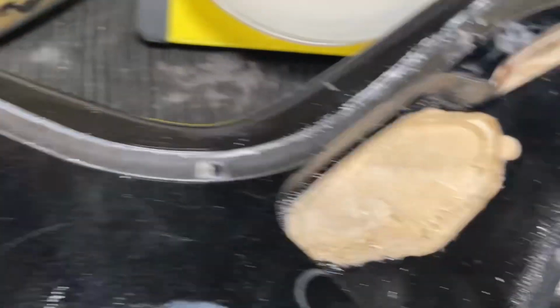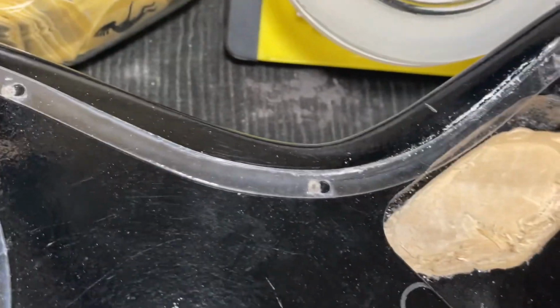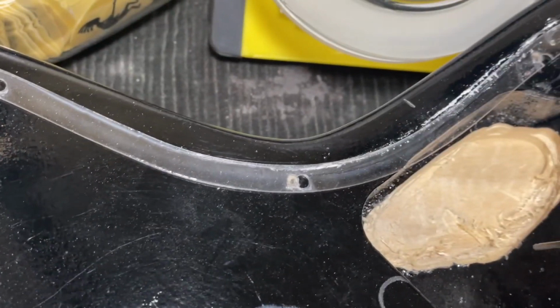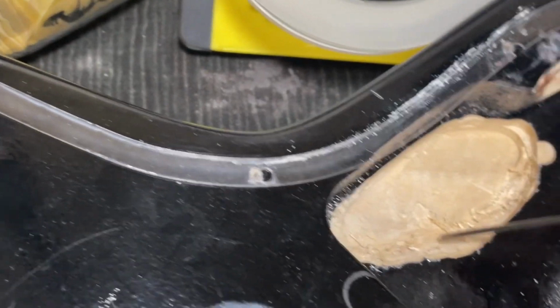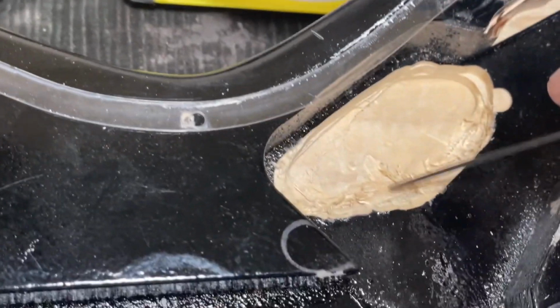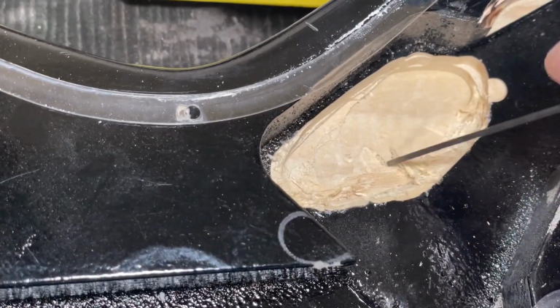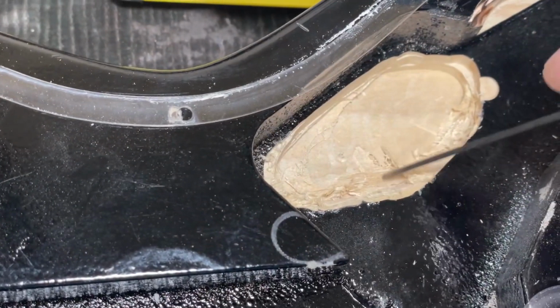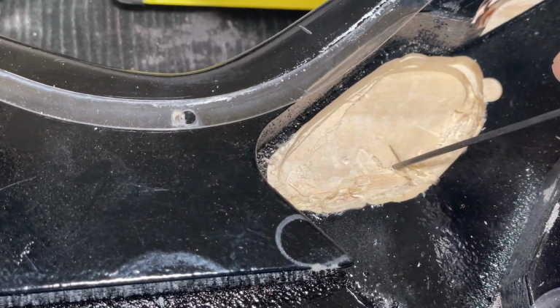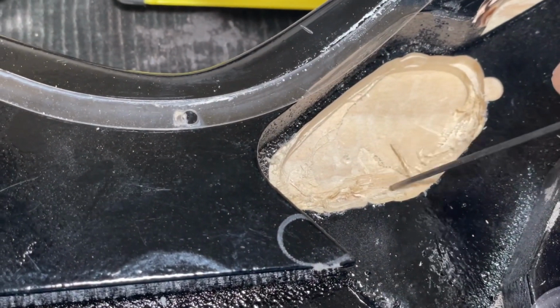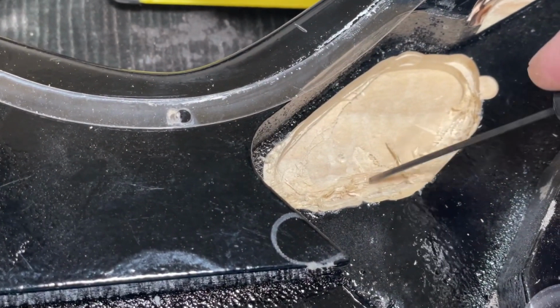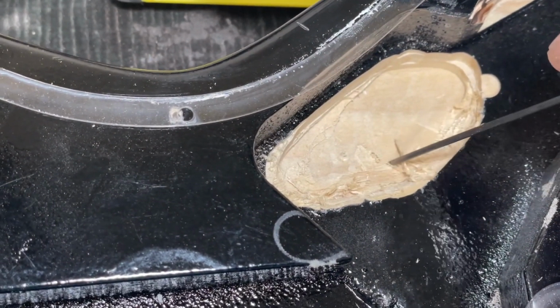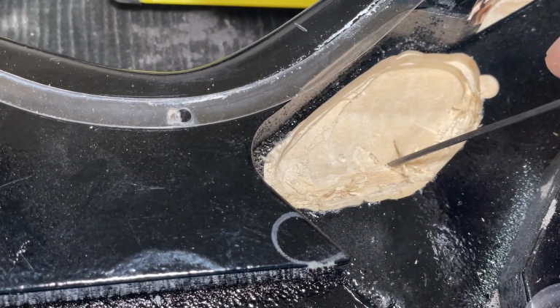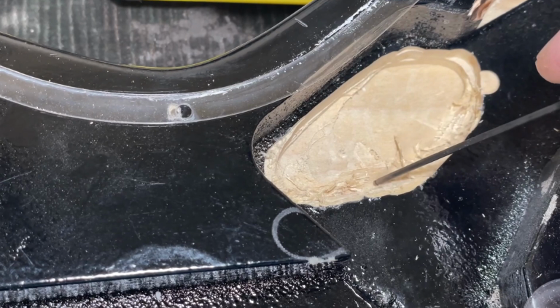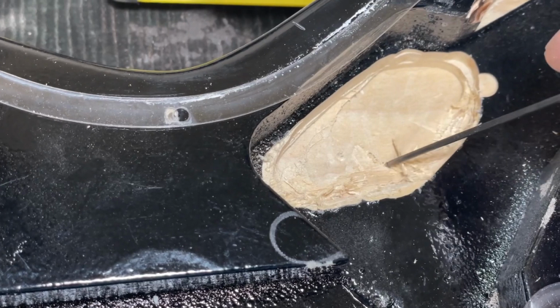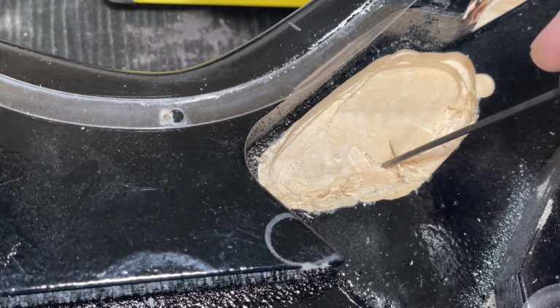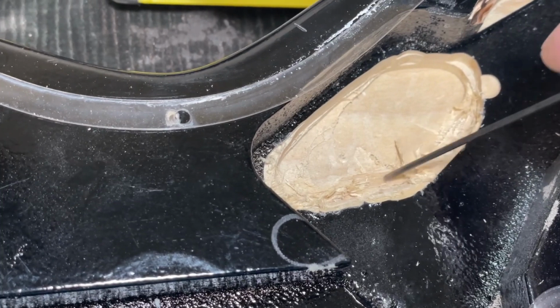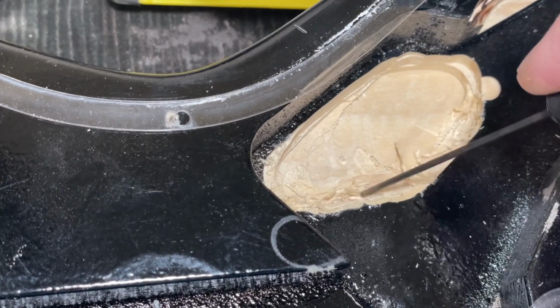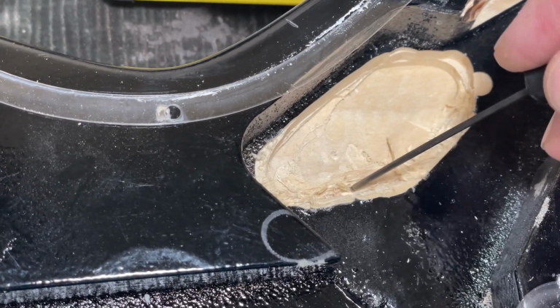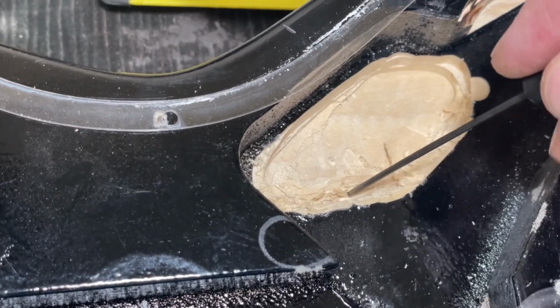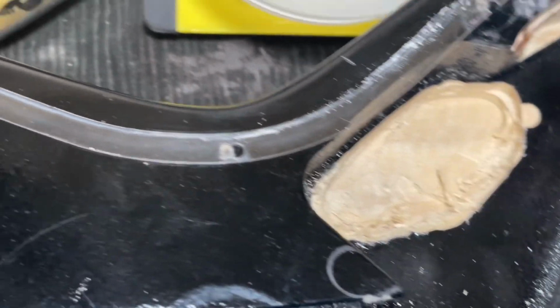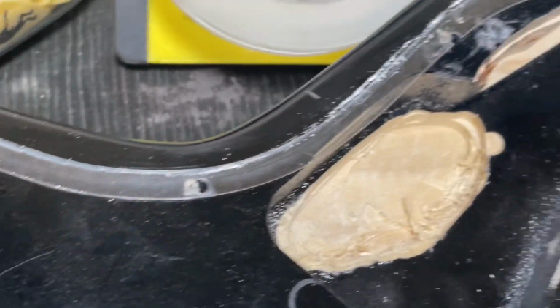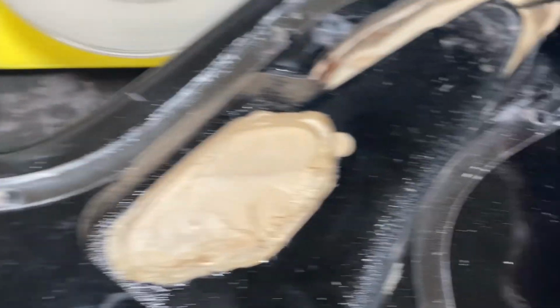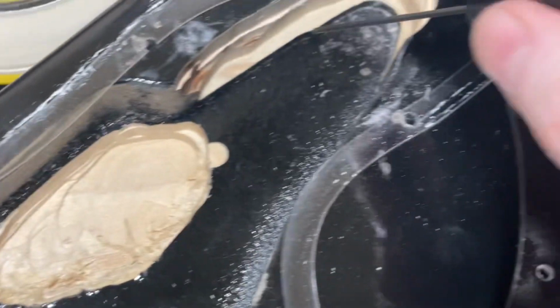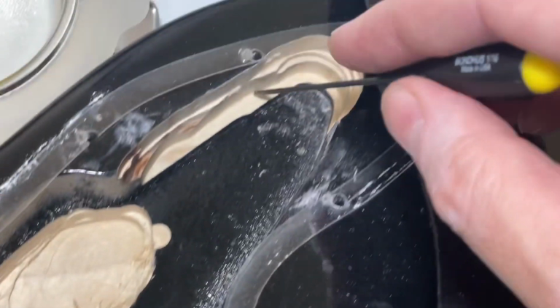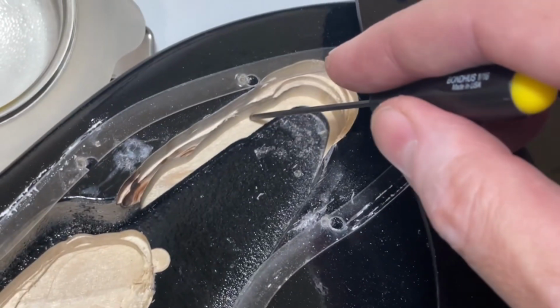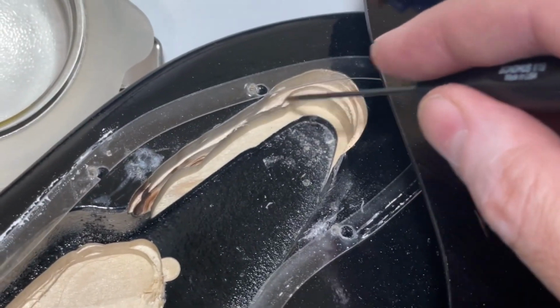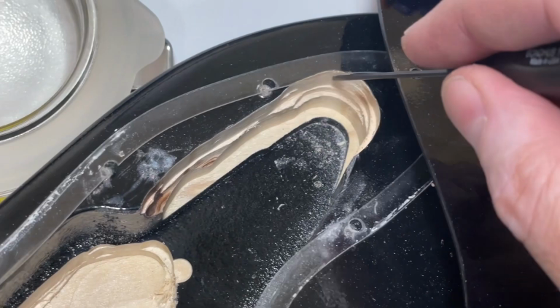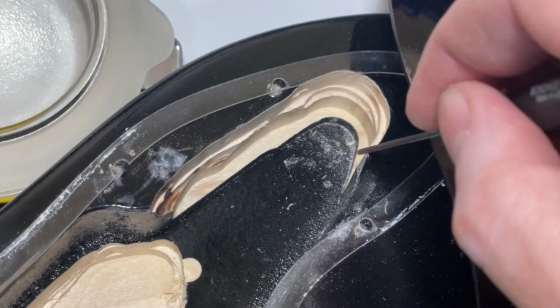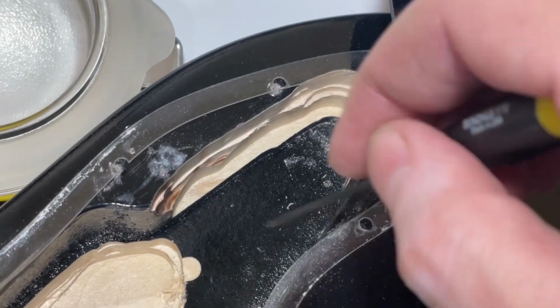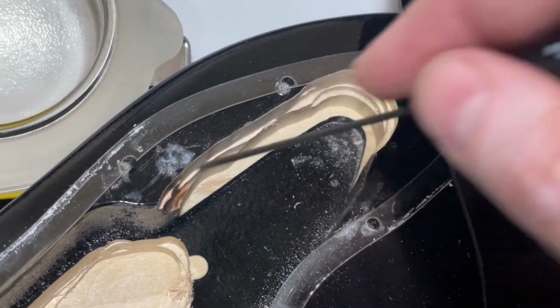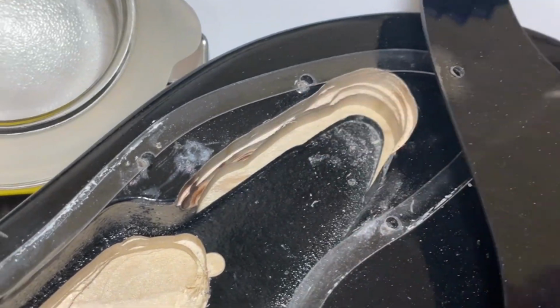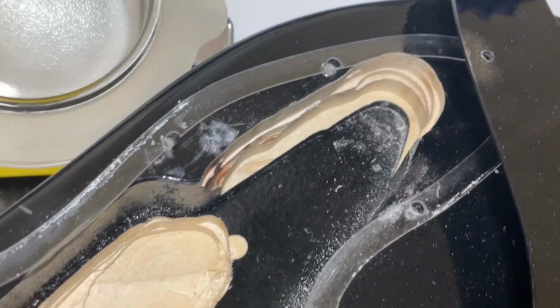He did it poorly. He didn't do enough of a bad job with a router, so he went at it with a chisel — a dull chisel, it looks like. And over here, I don't know what the heck is going on there.